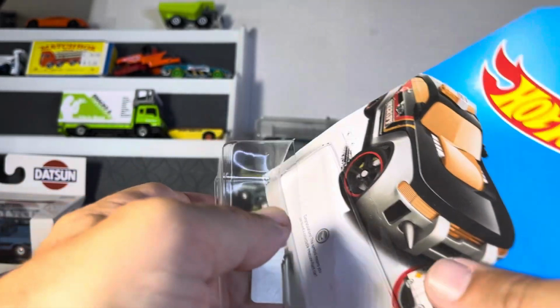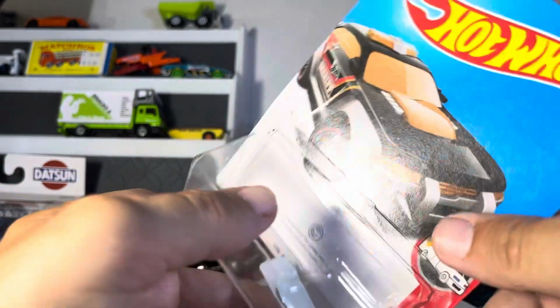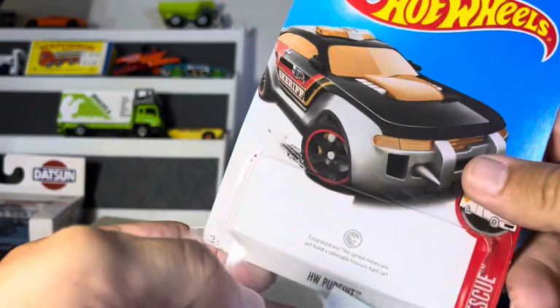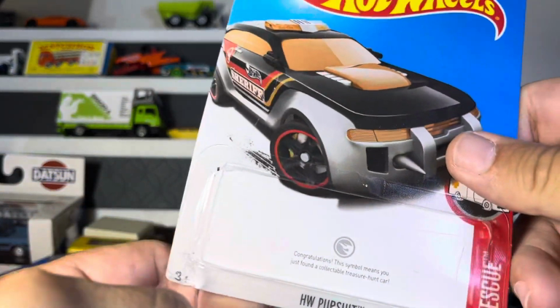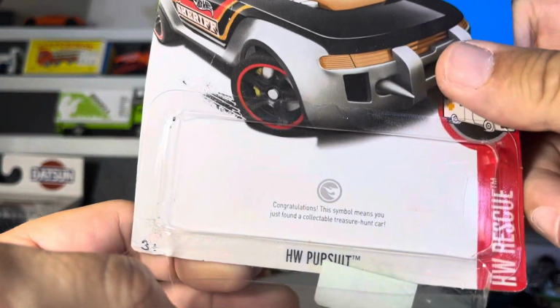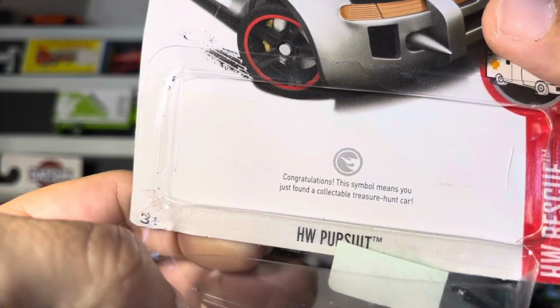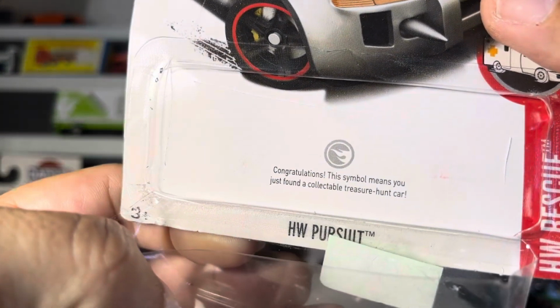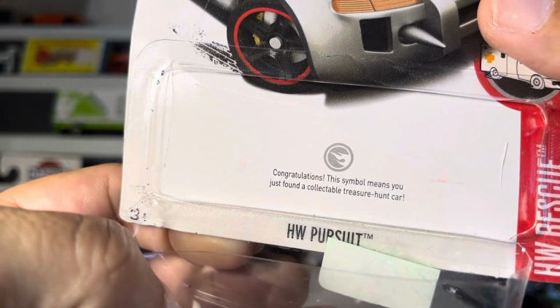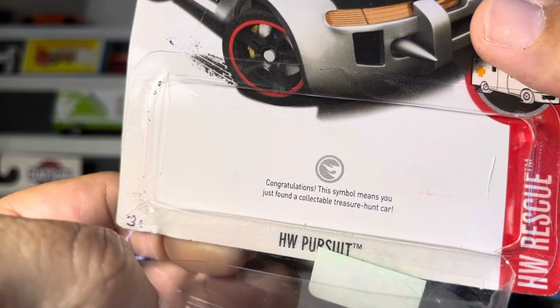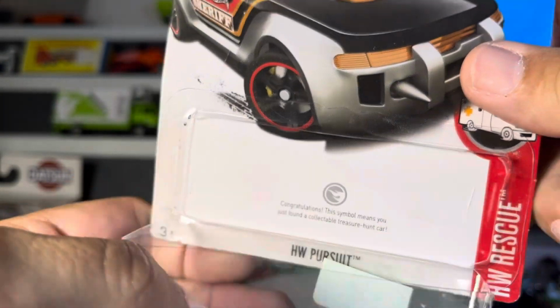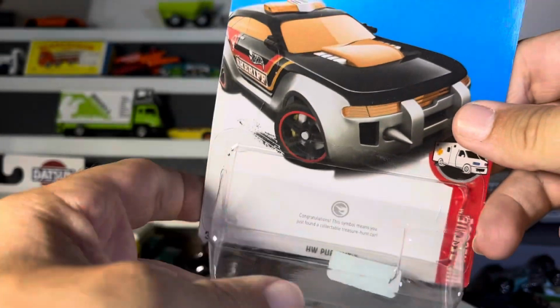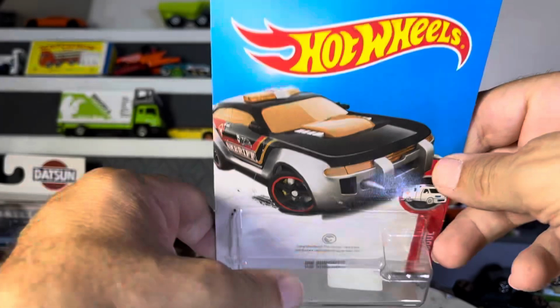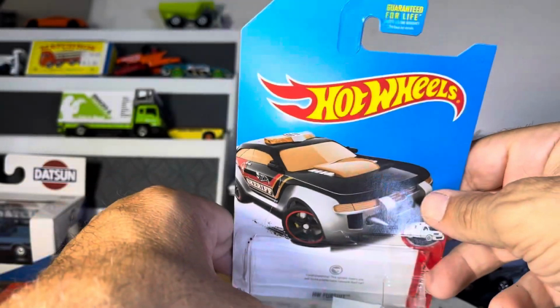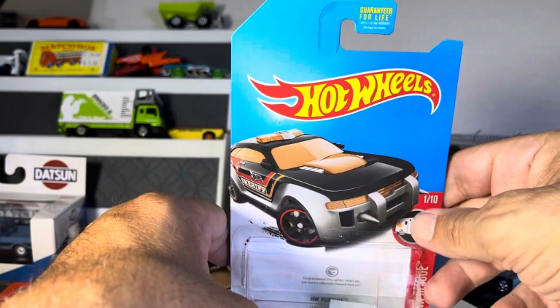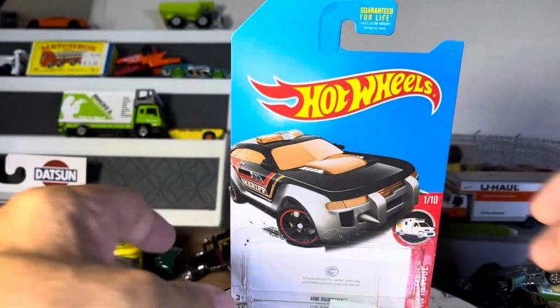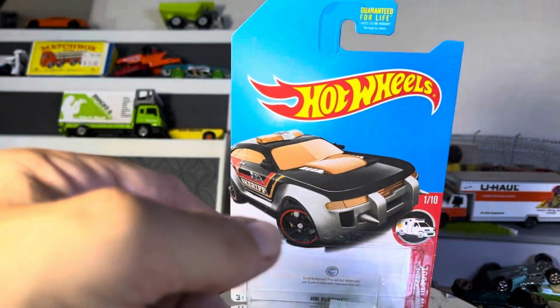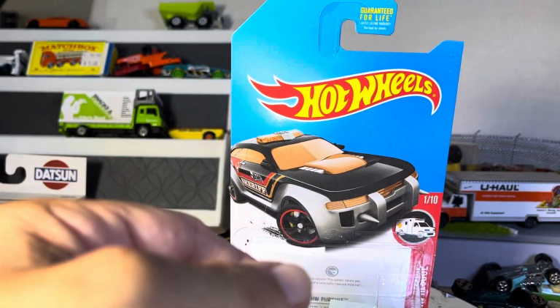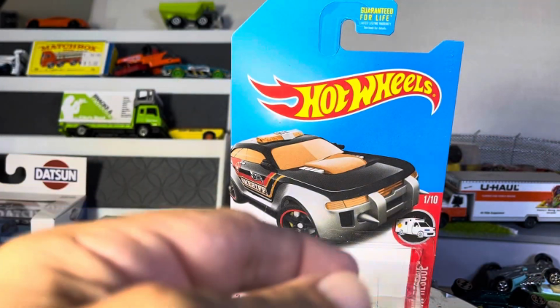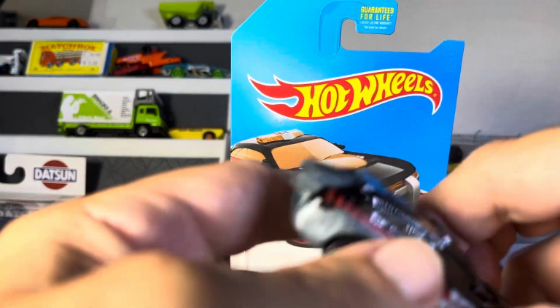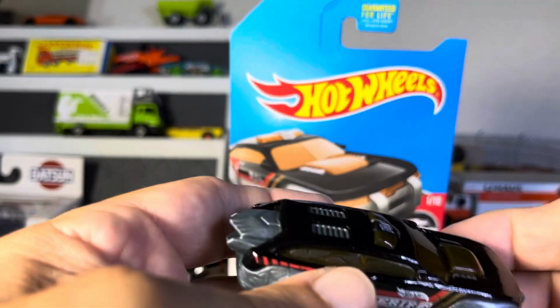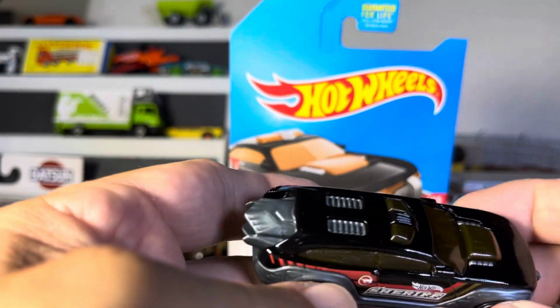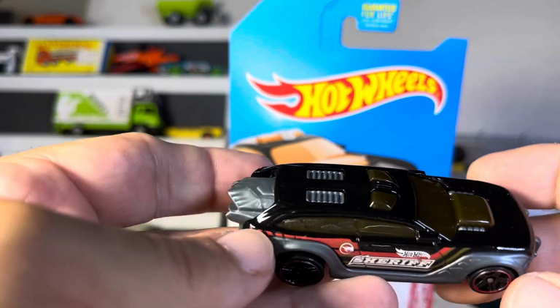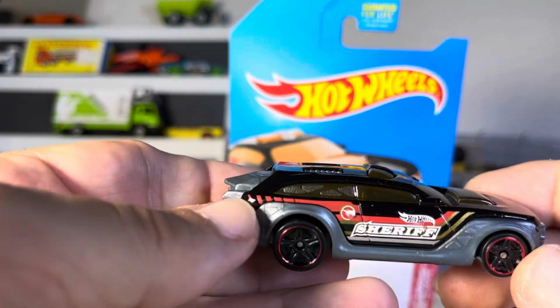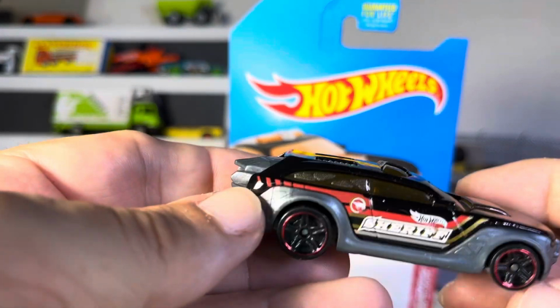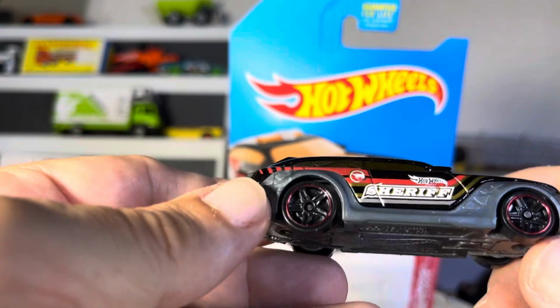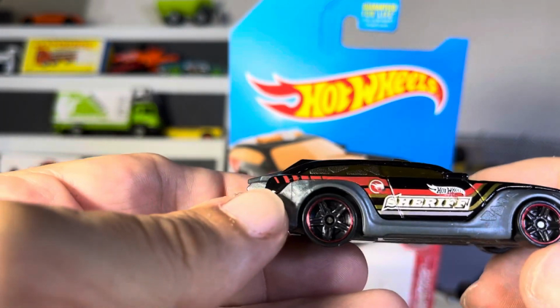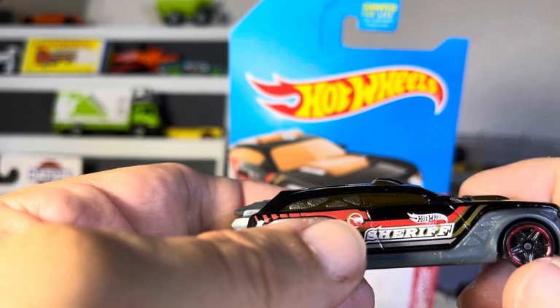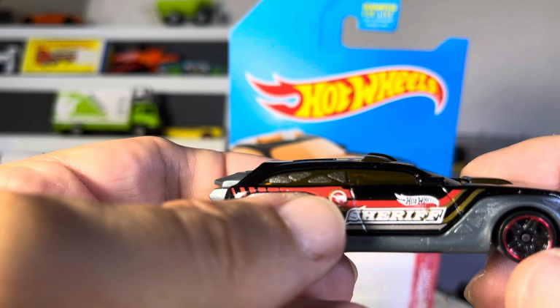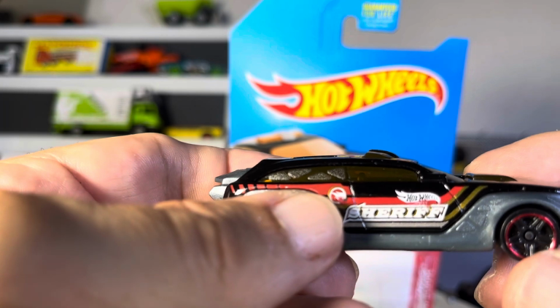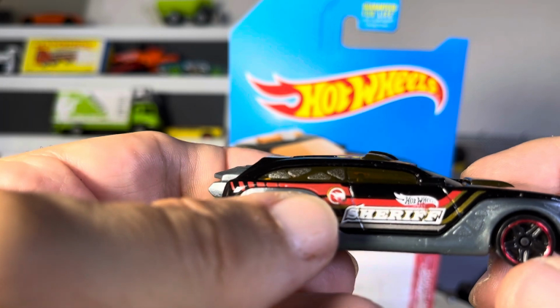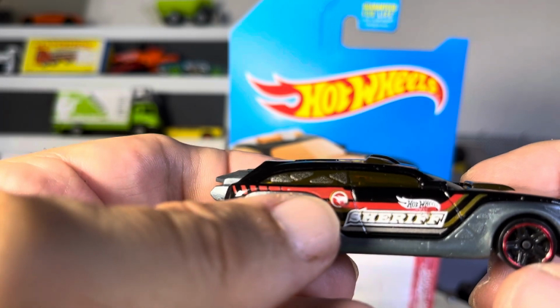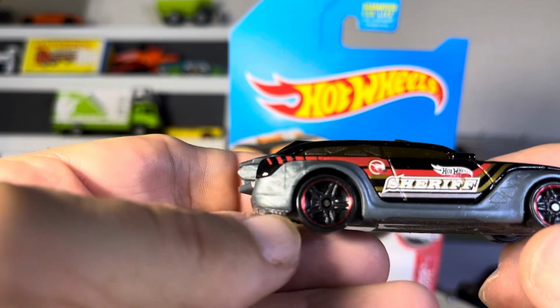And guess what? It's a treasure hunt. Love it guys. That is a sweet little thing — I forgot I had this thing. Treasure hunt, and there is the symbol right there.